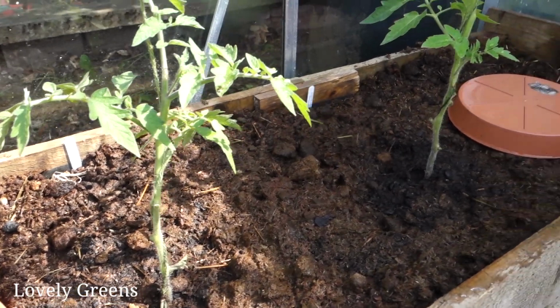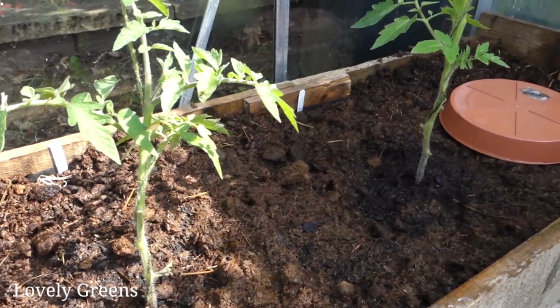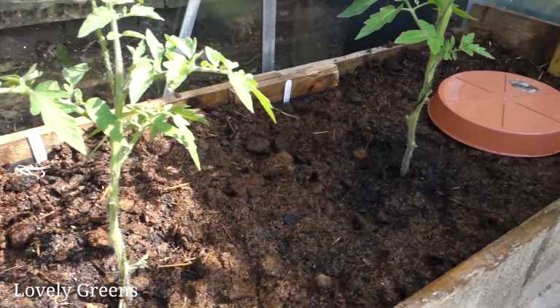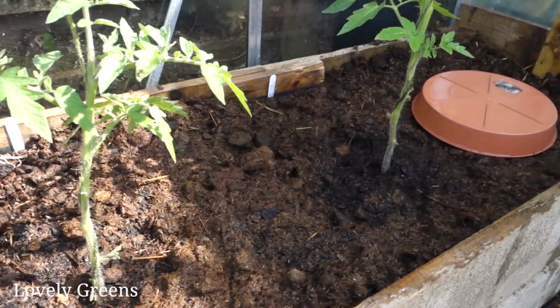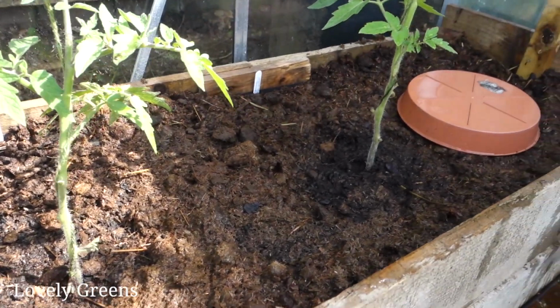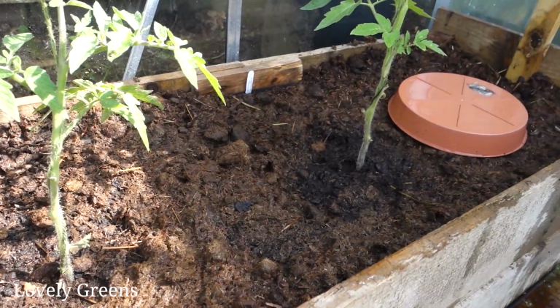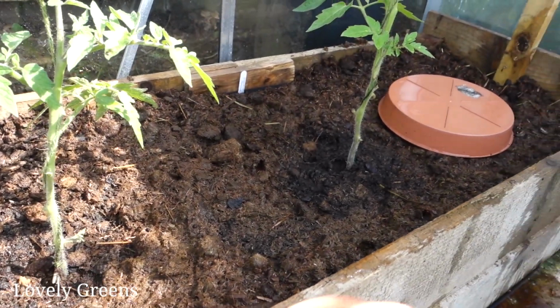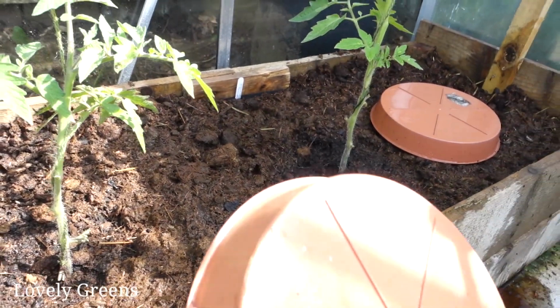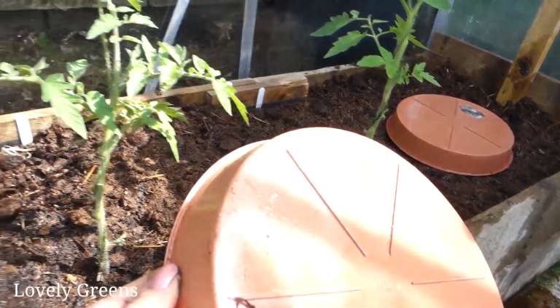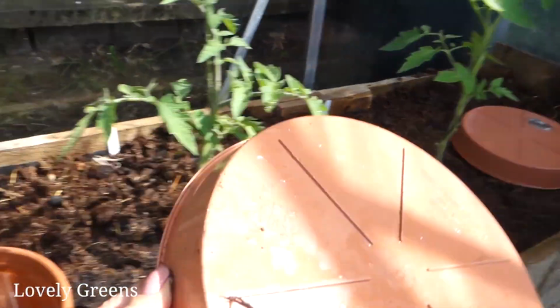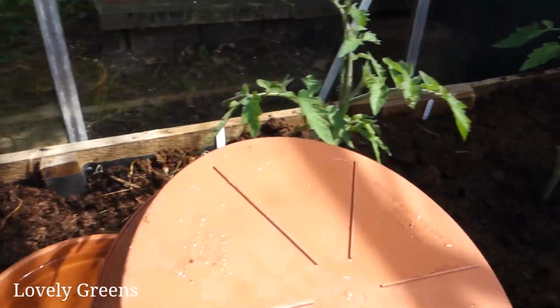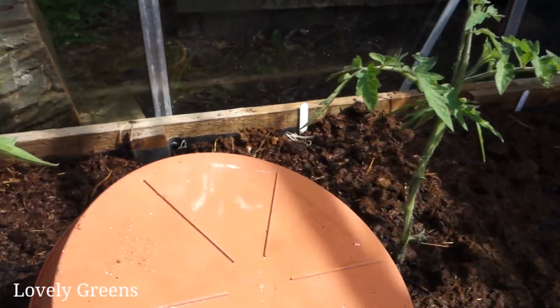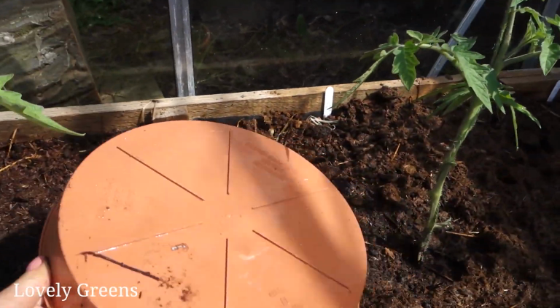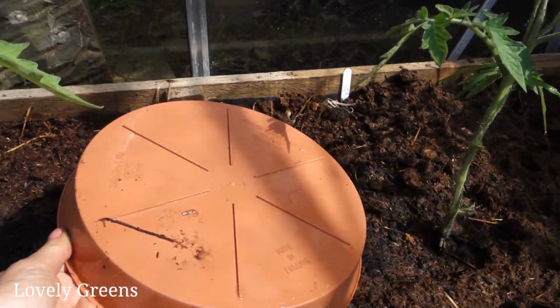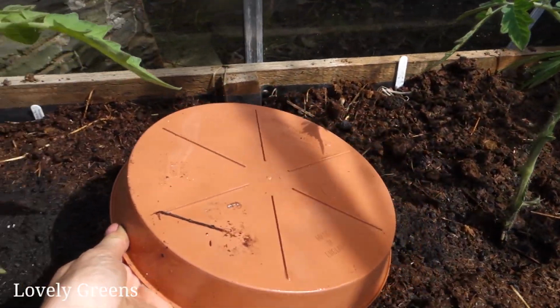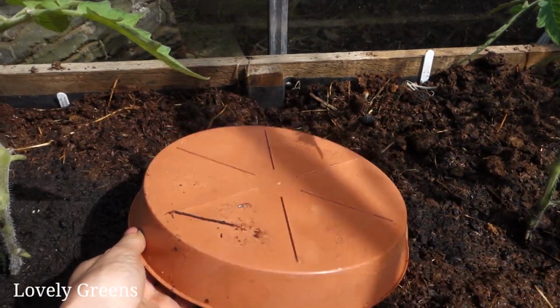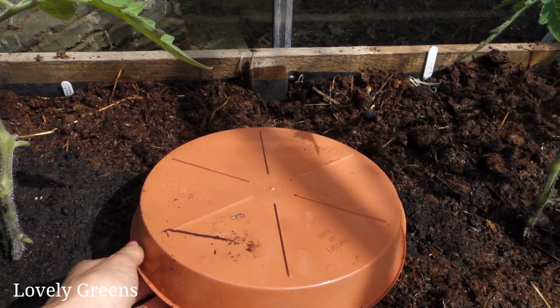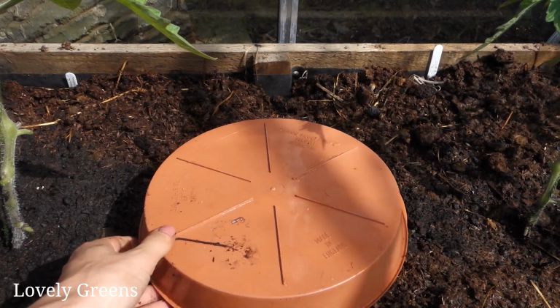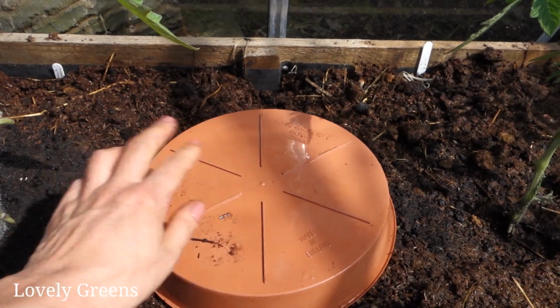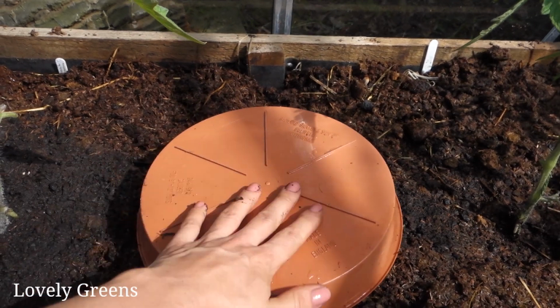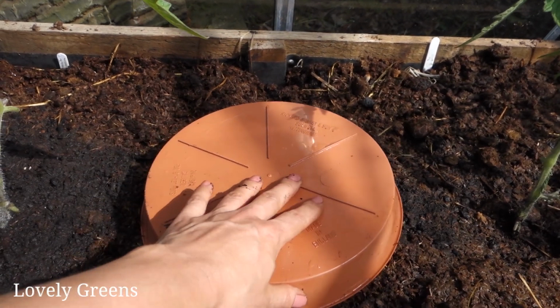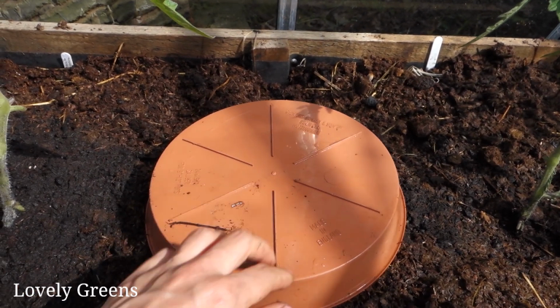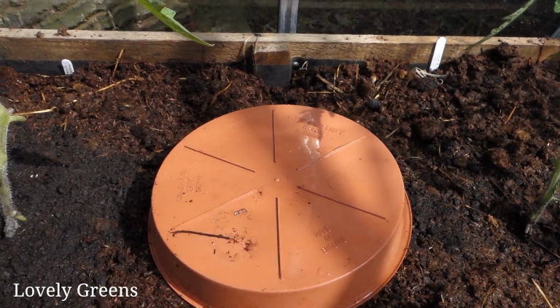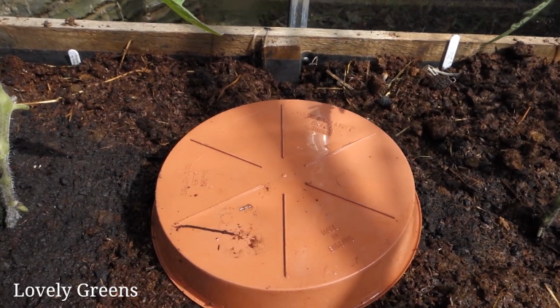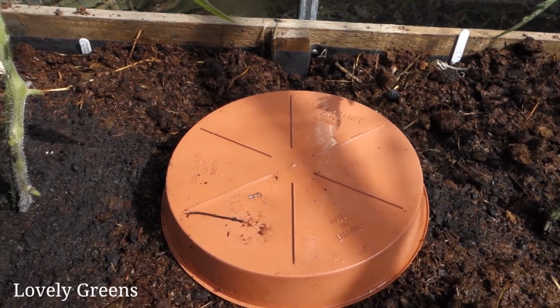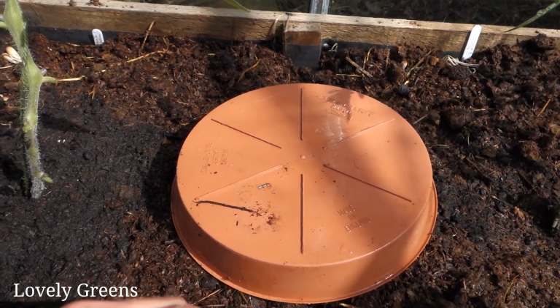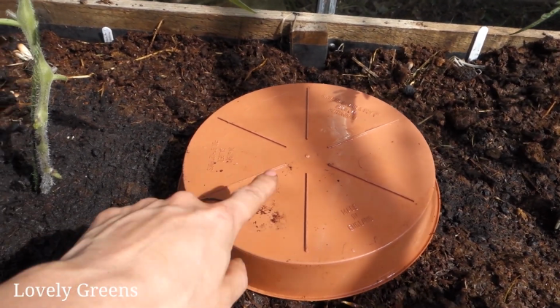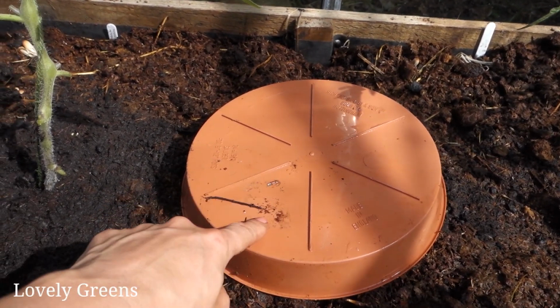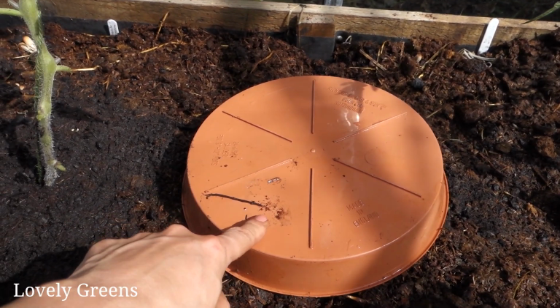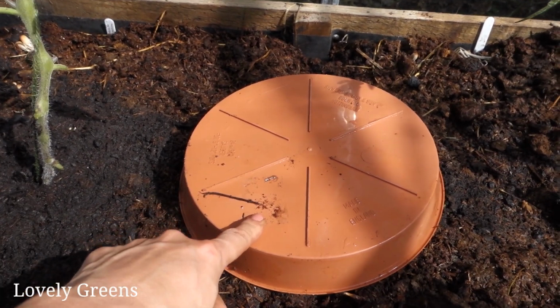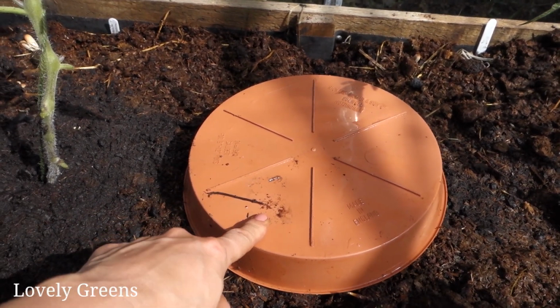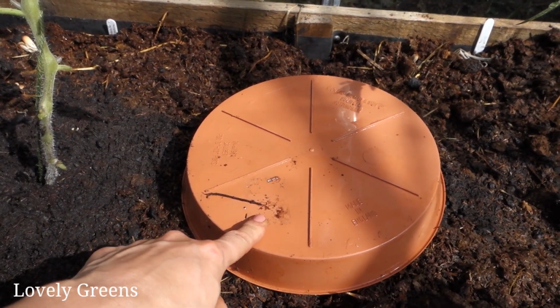You want to cover the tops with either the terracotta base that the pots come with, or better yet use plastic.